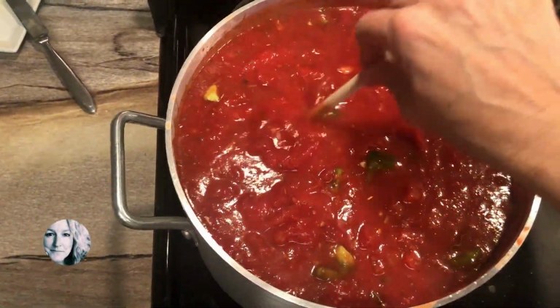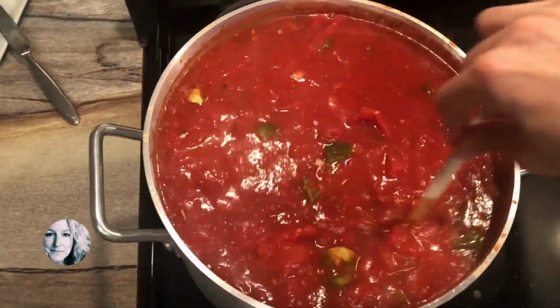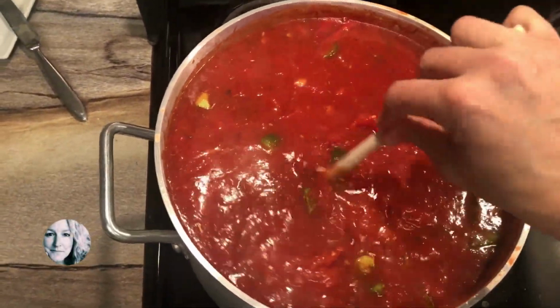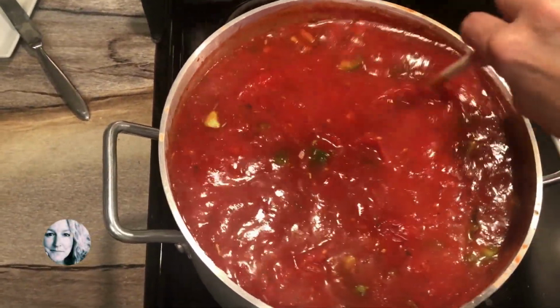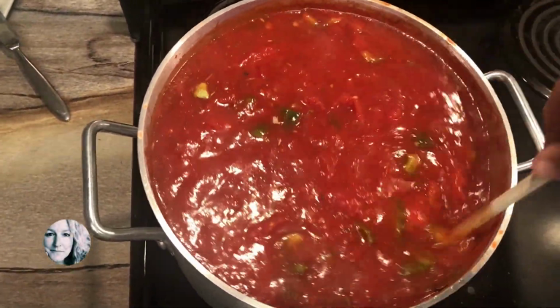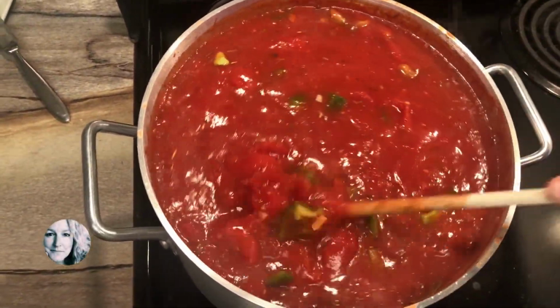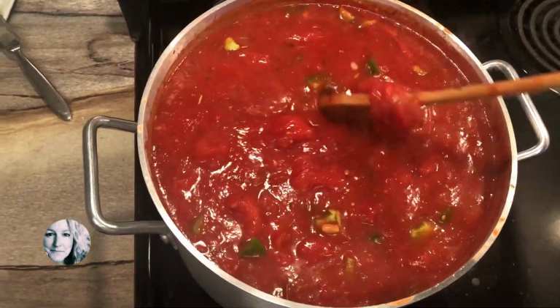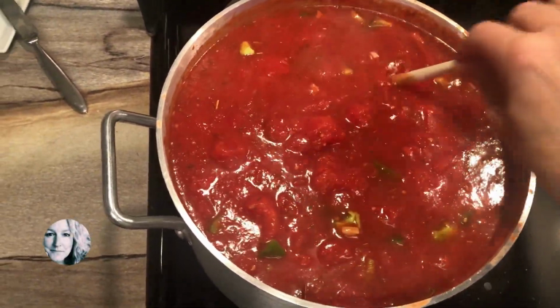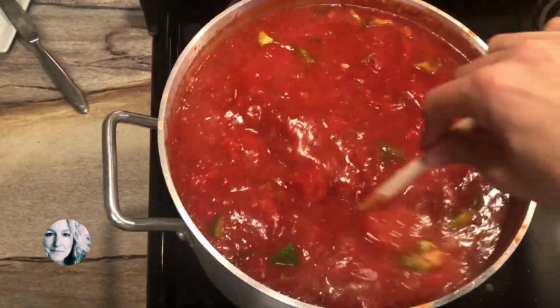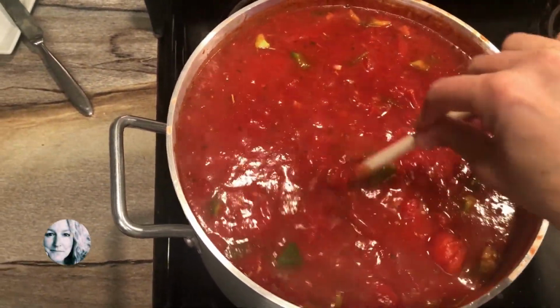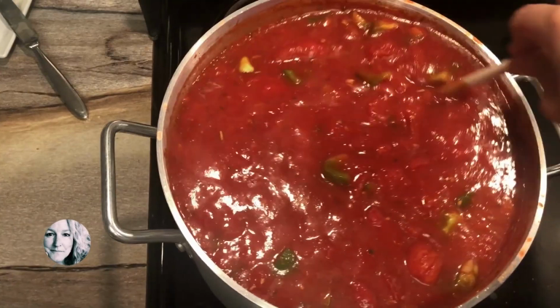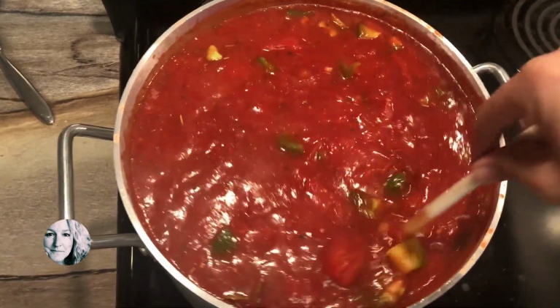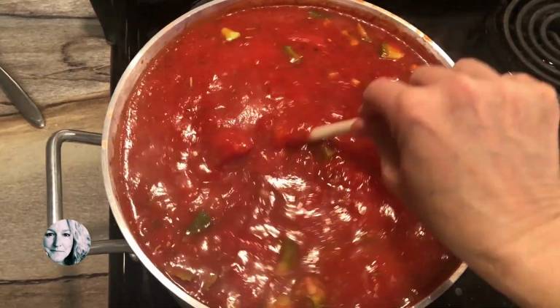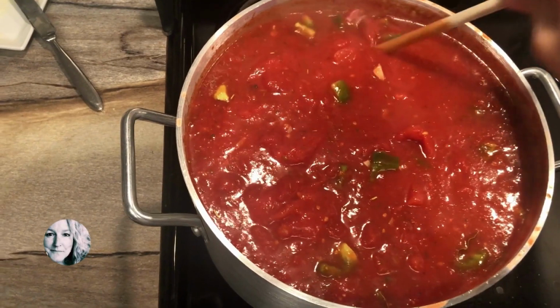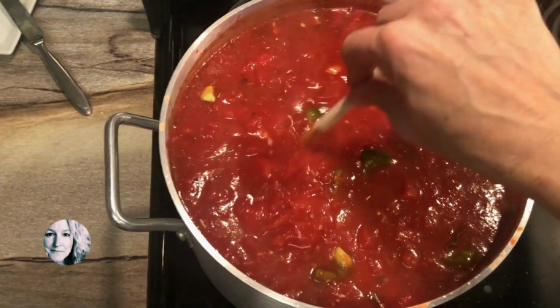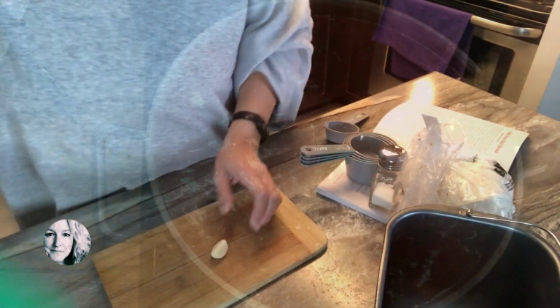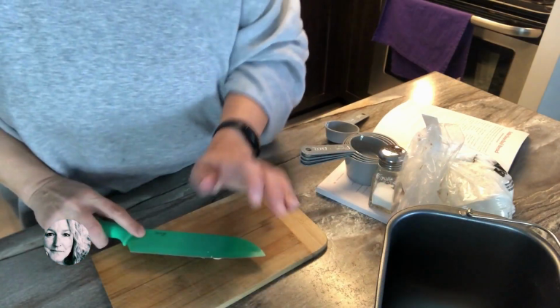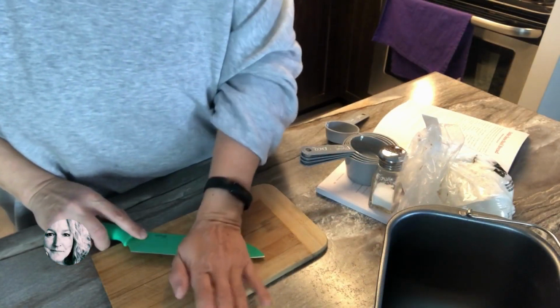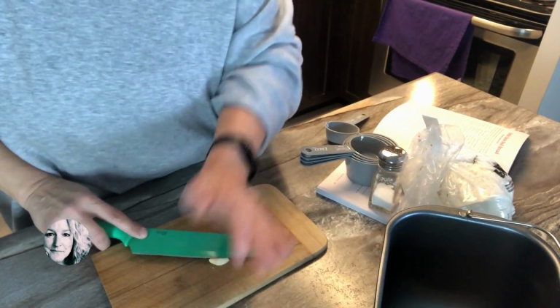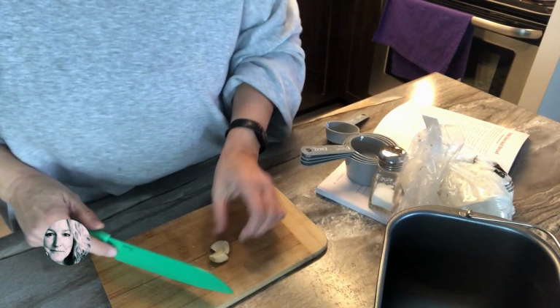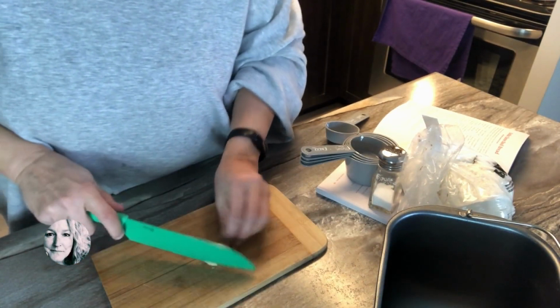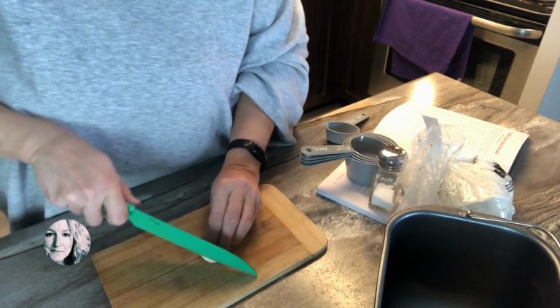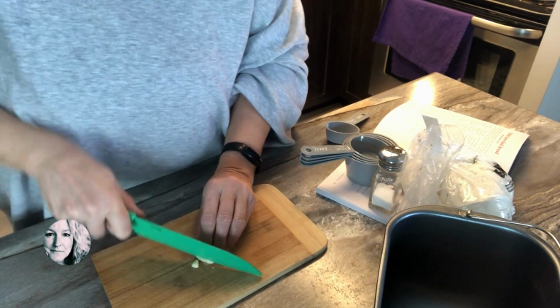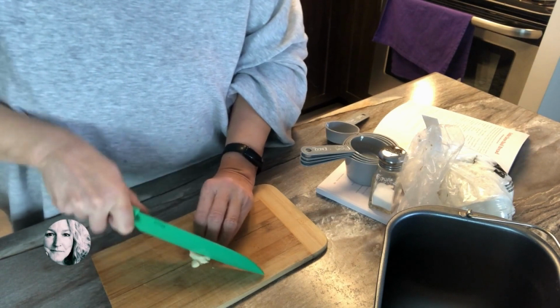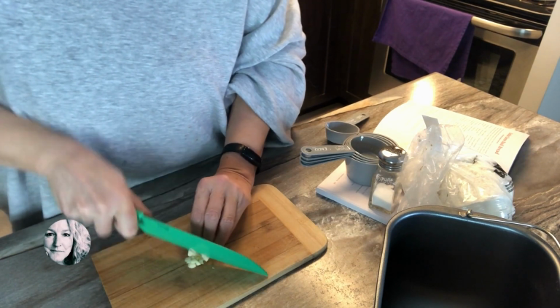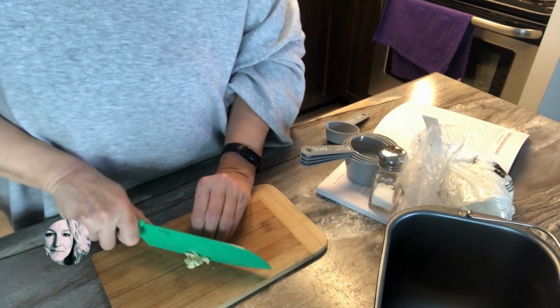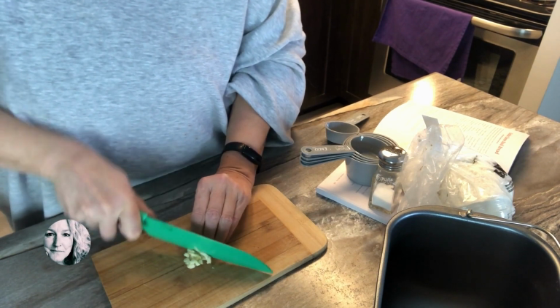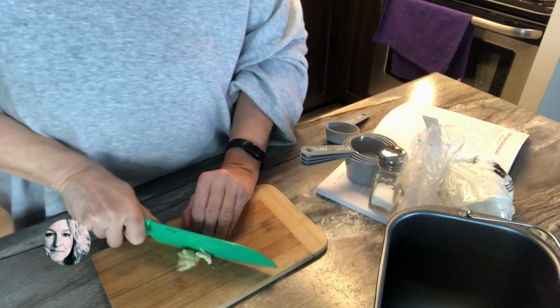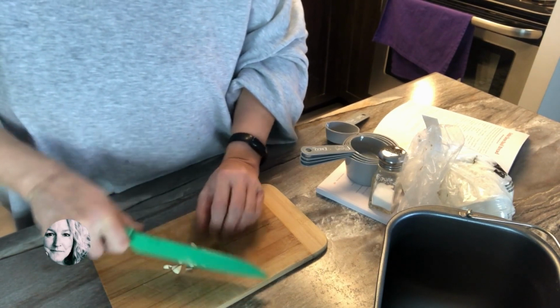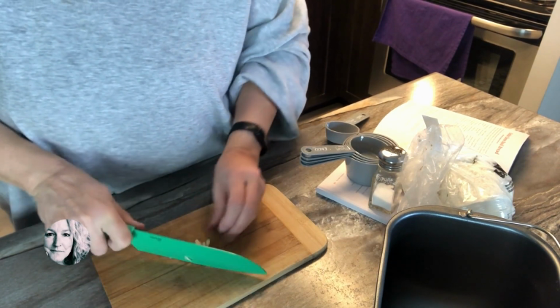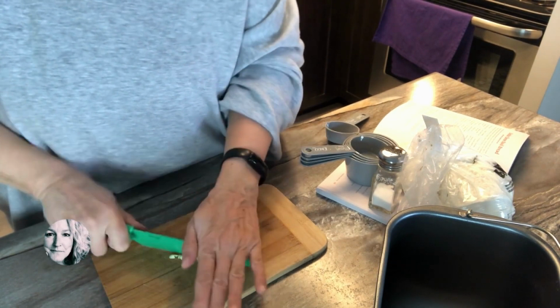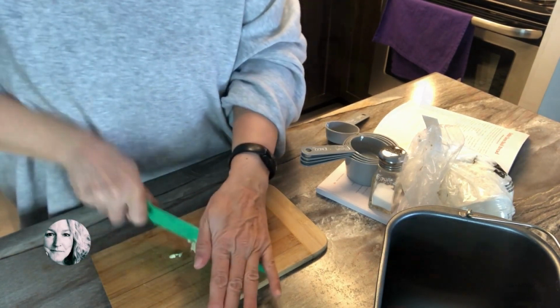I decided to make some spaghetti sauce, and of course when you have spaghetti sauce you need a nice garlic cheese bread. So get busy slicing up a clove of garlic — a little bit more if you want more.